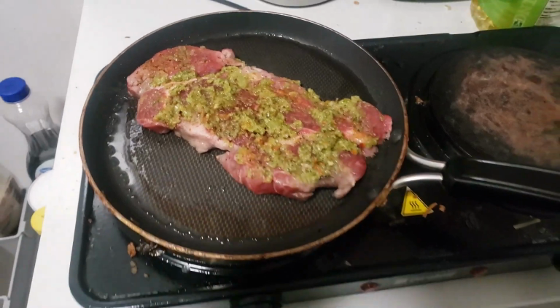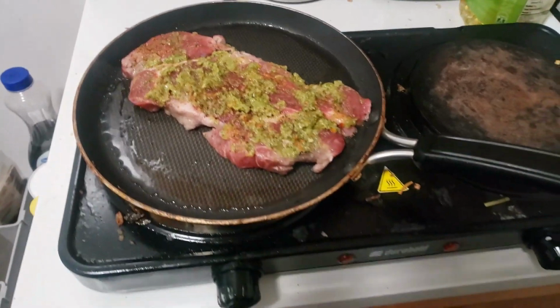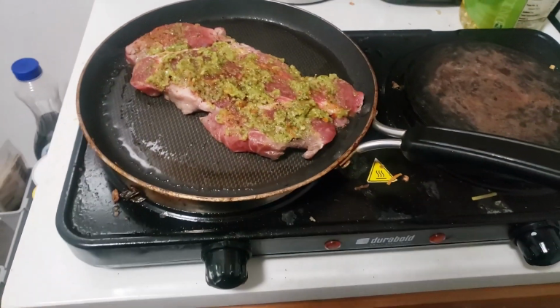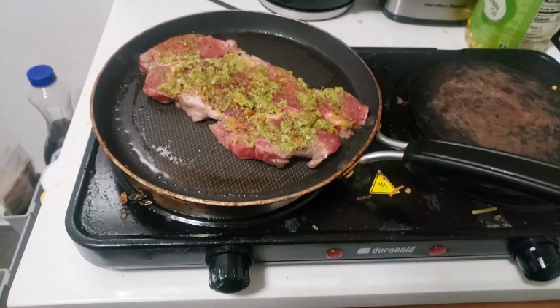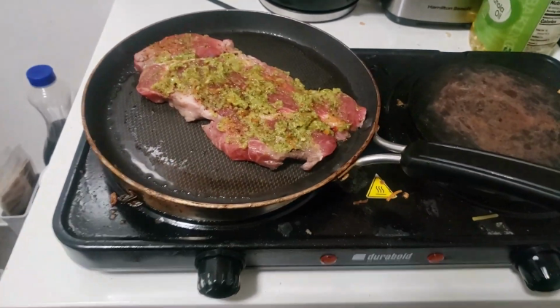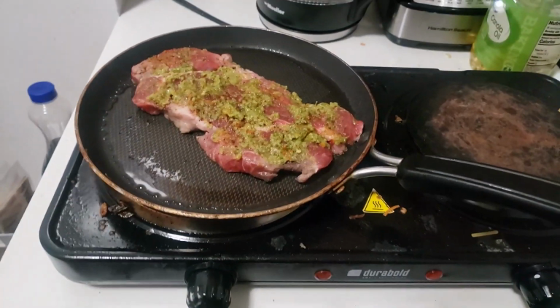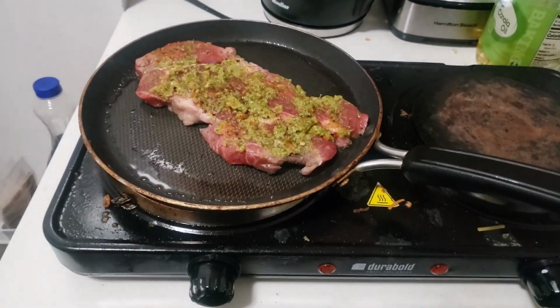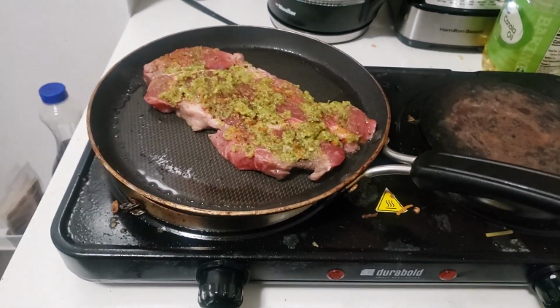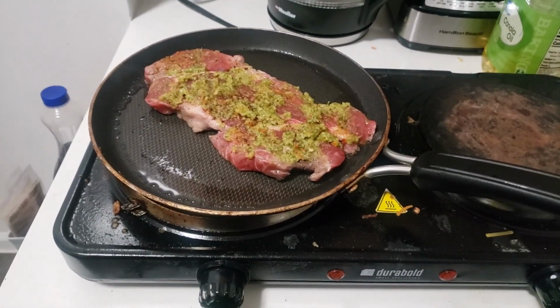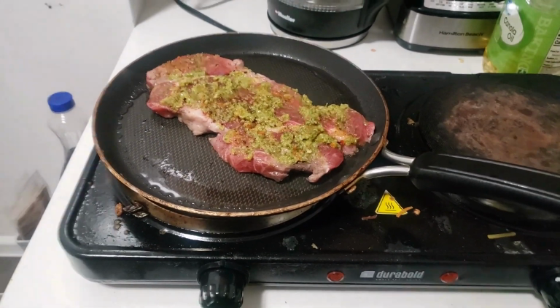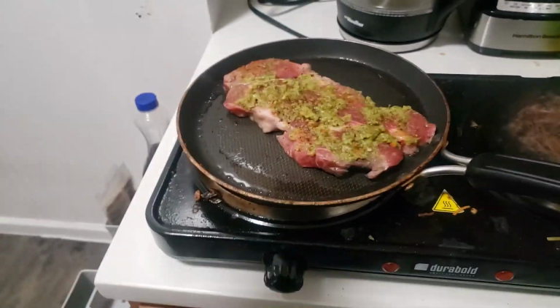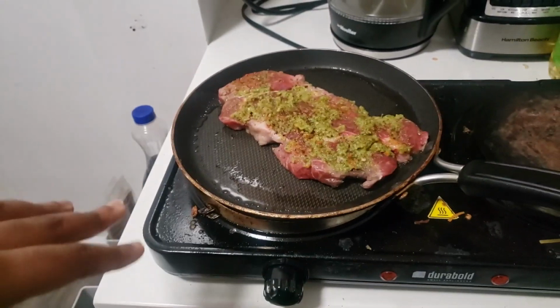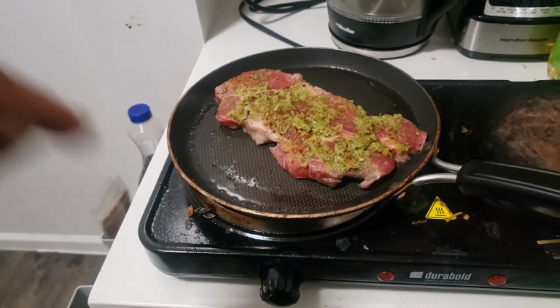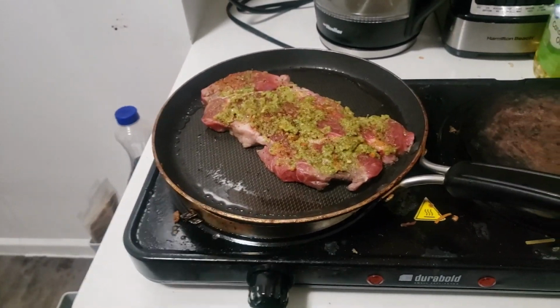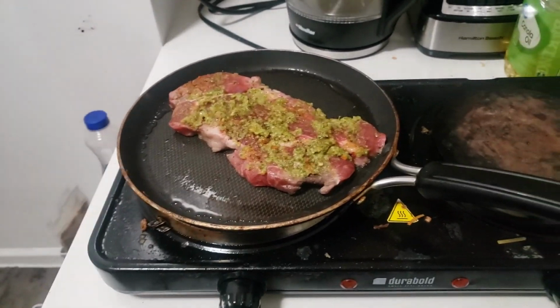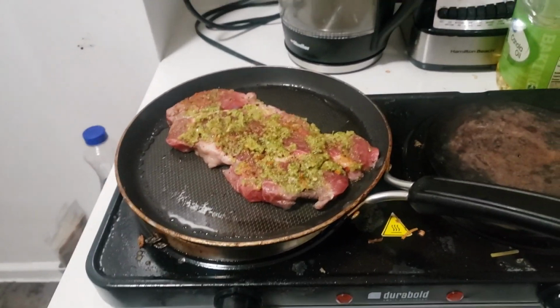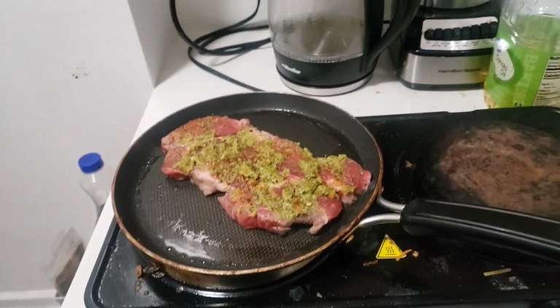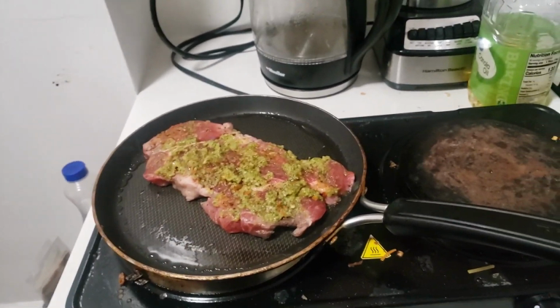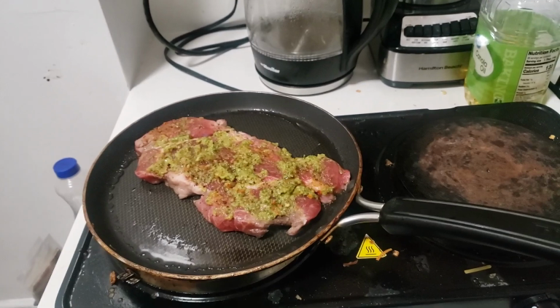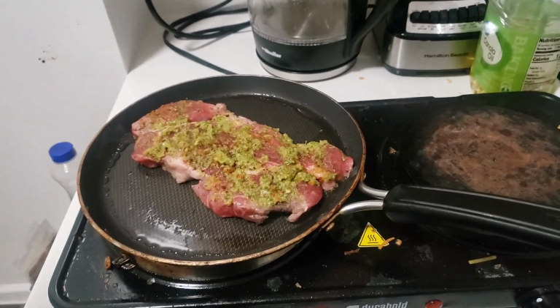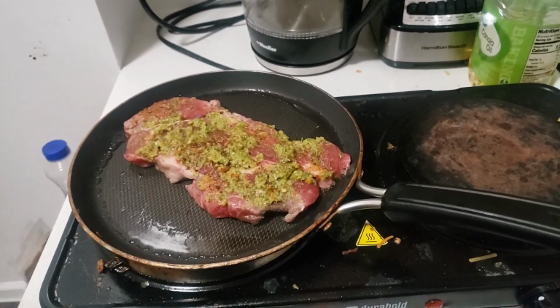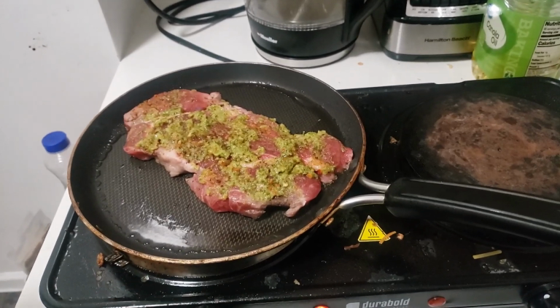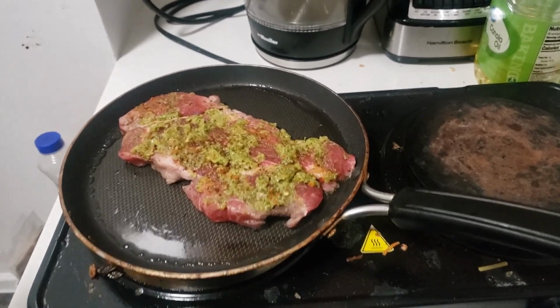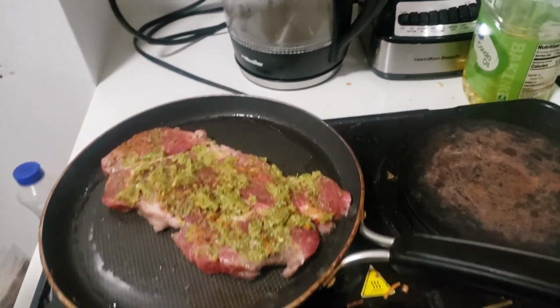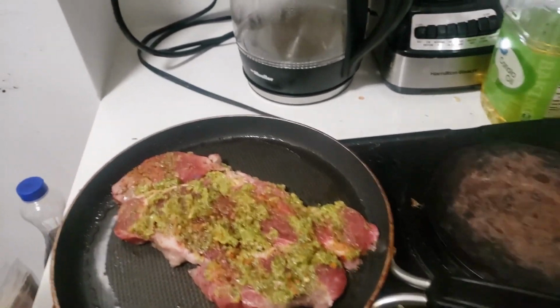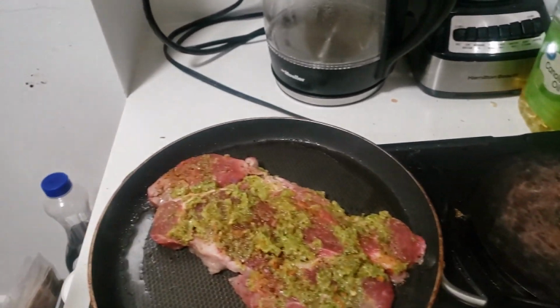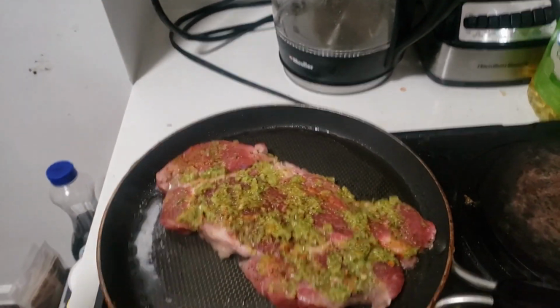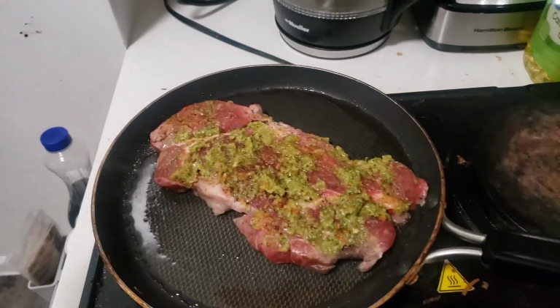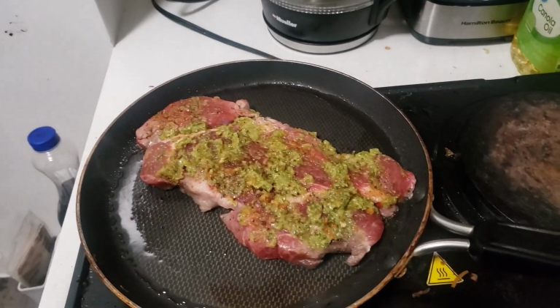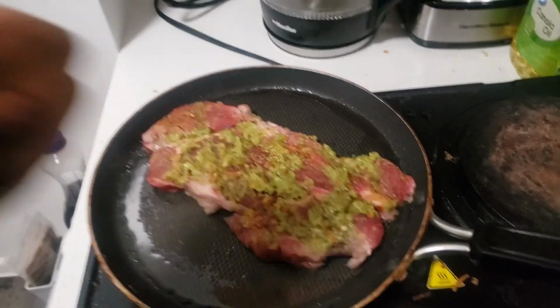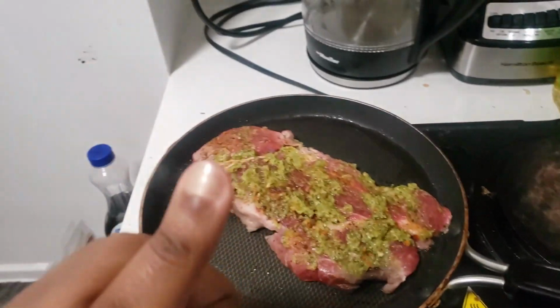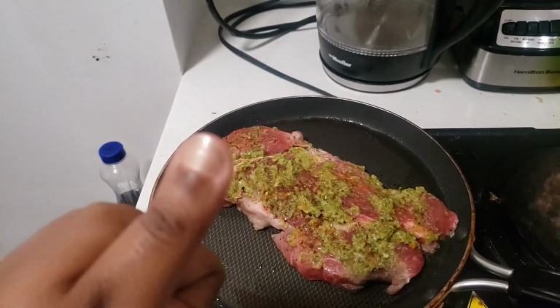Alright, three minutes to cook on this side, and then we'll flip it for the first time. Hopefully we'll be doing good.